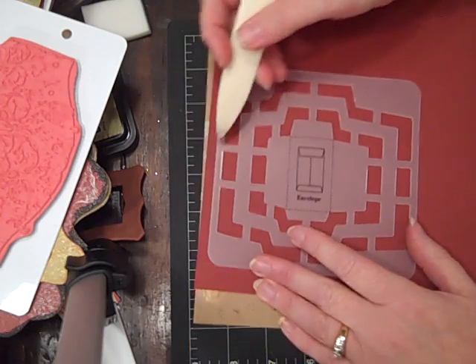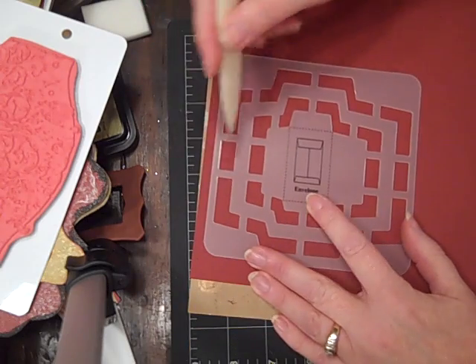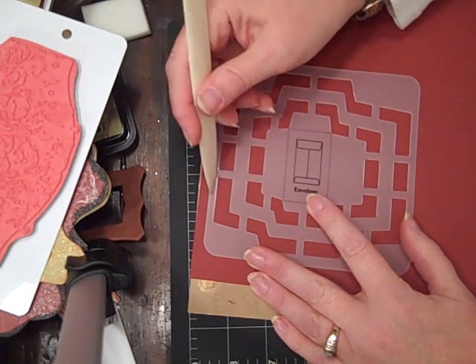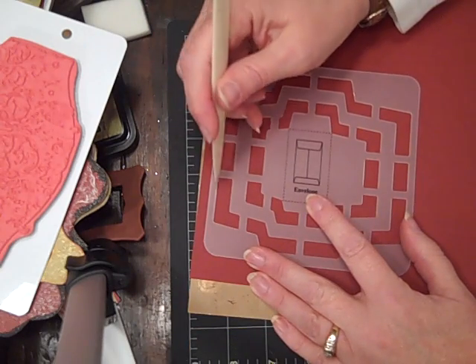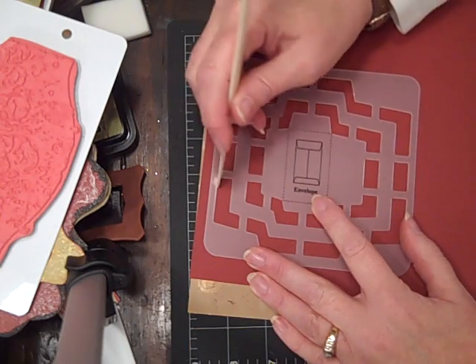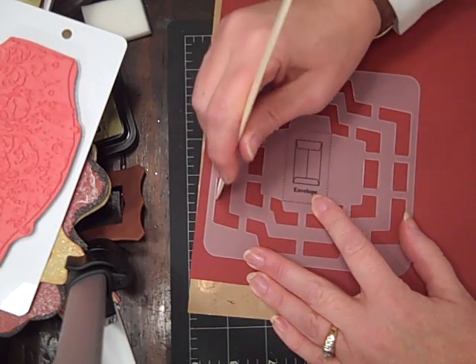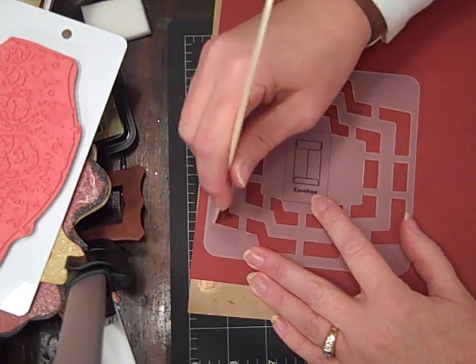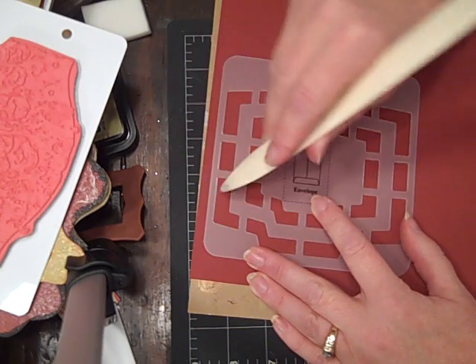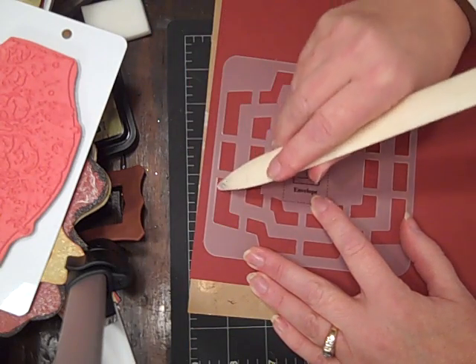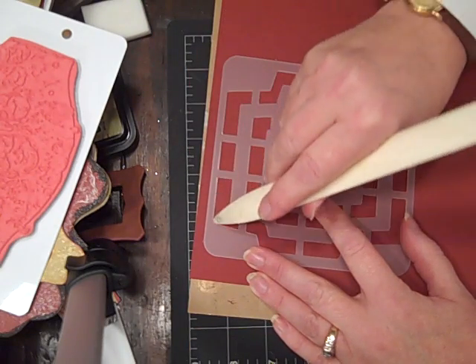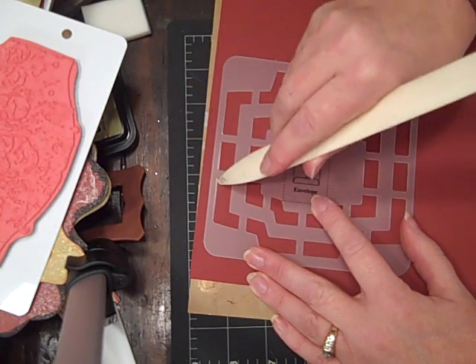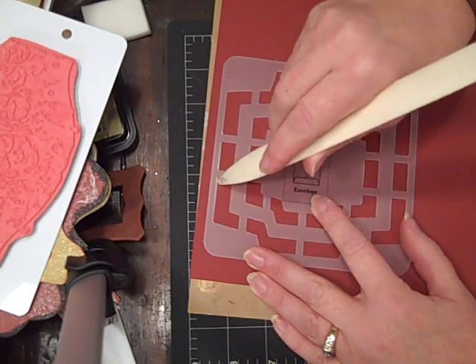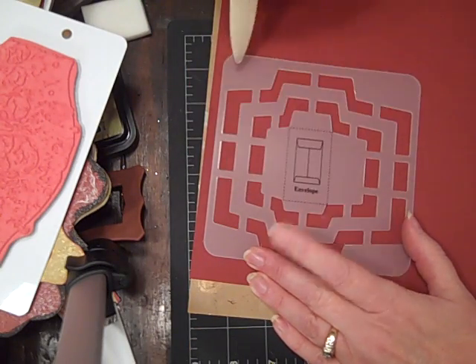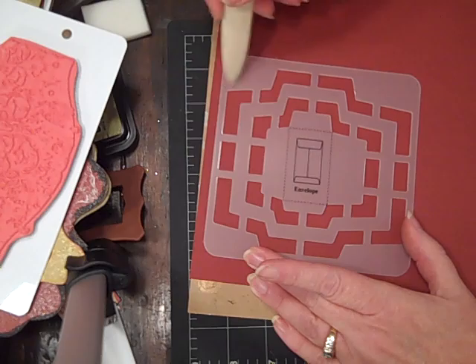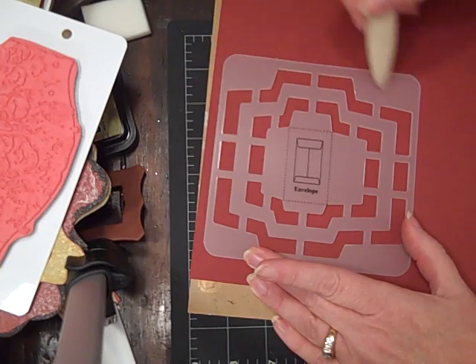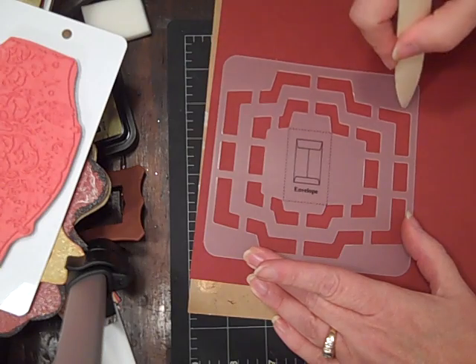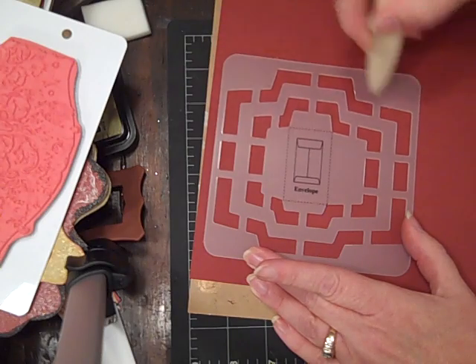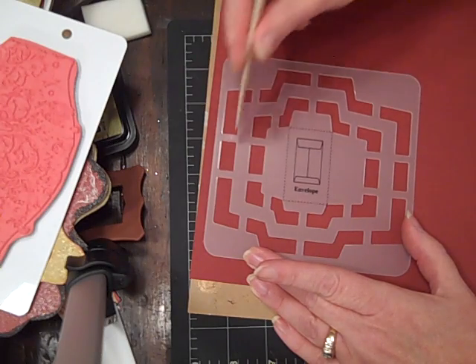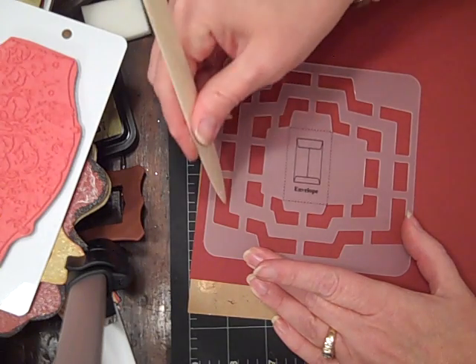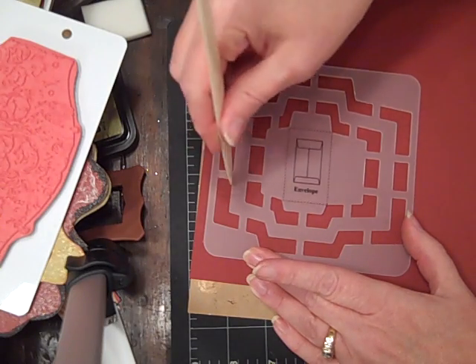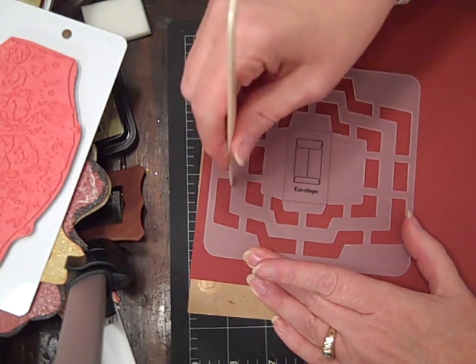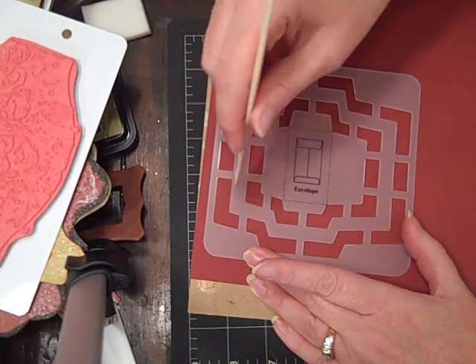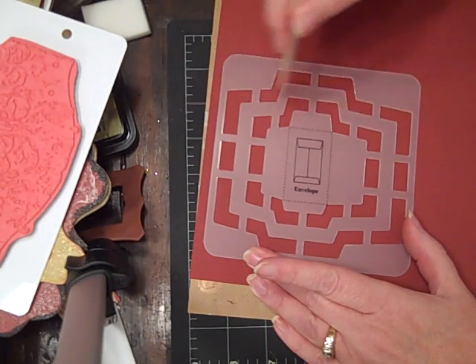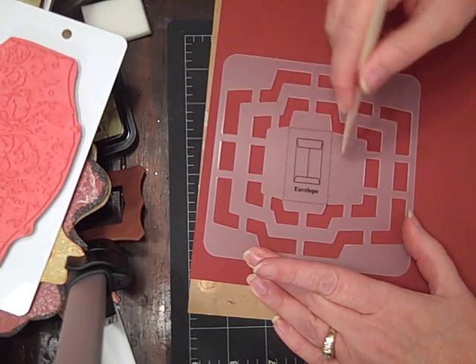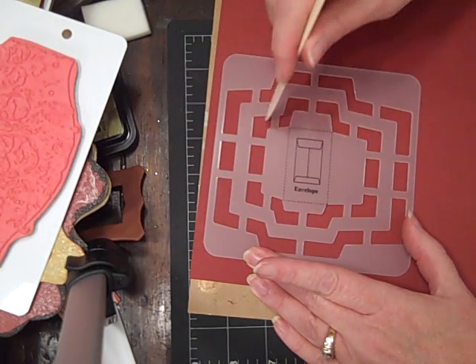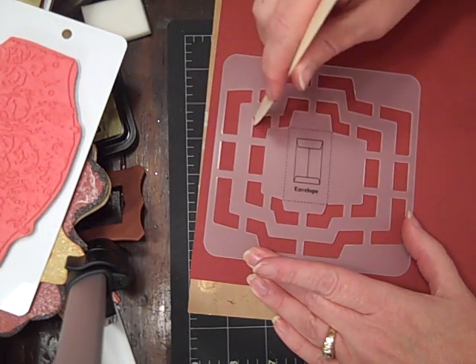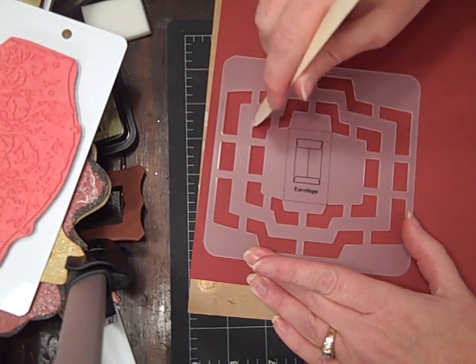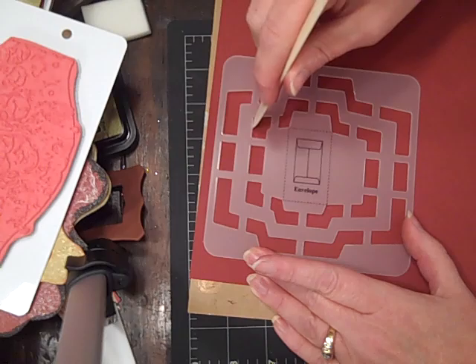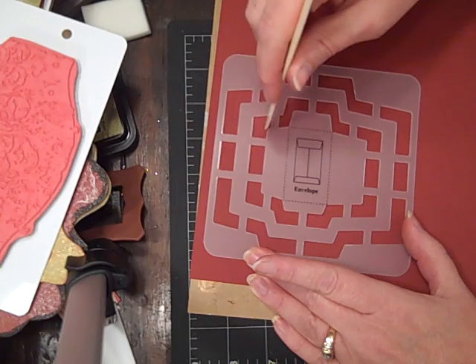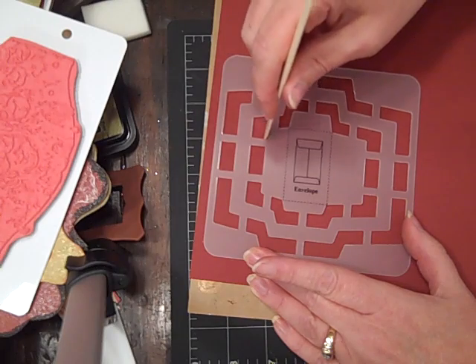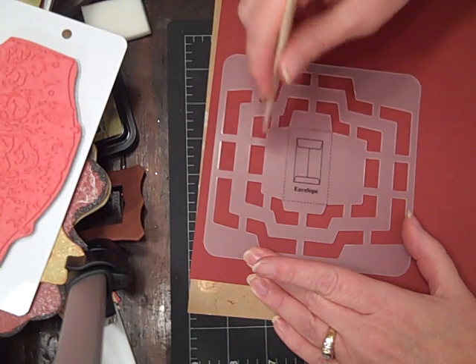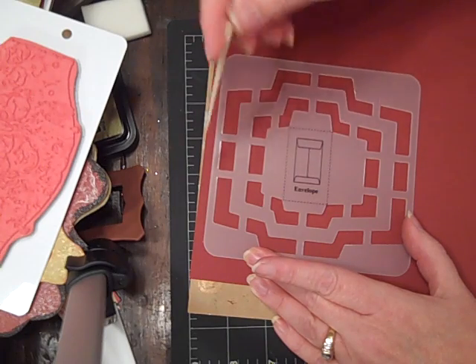All you do is — these are all the different sizes. There's this size: if you go onto the outside line, you'll get that size envelope. And then you can go to the inside line and get a smaller size, and this outside line and this inside line.